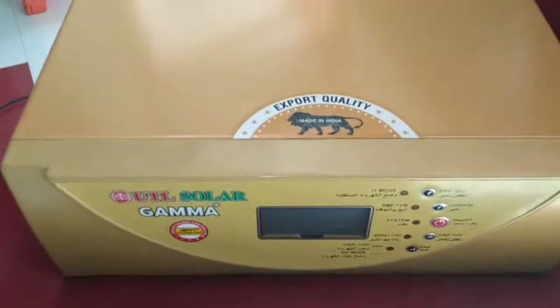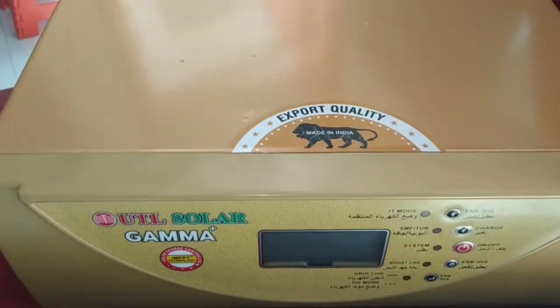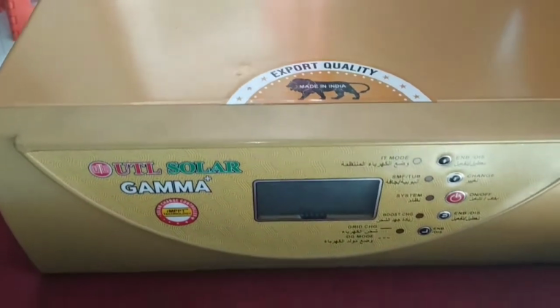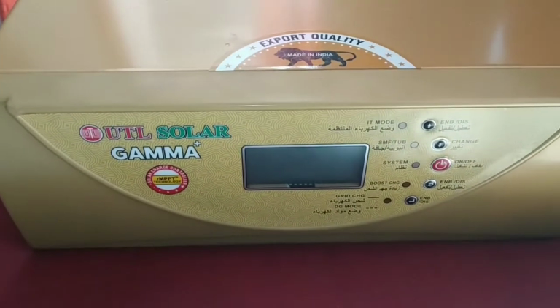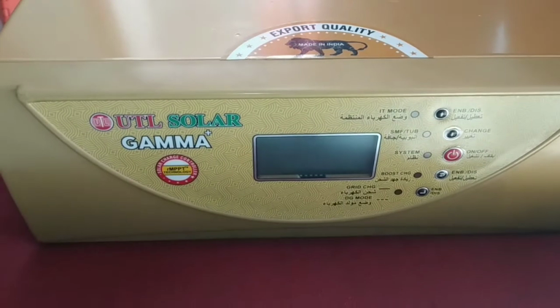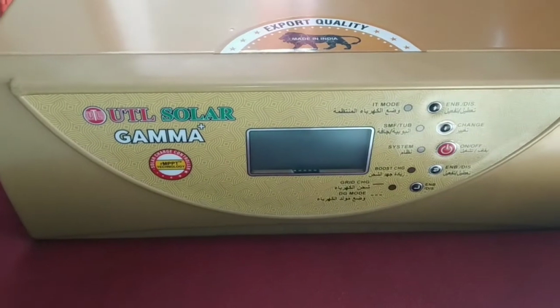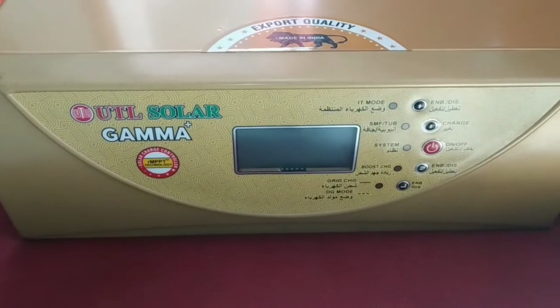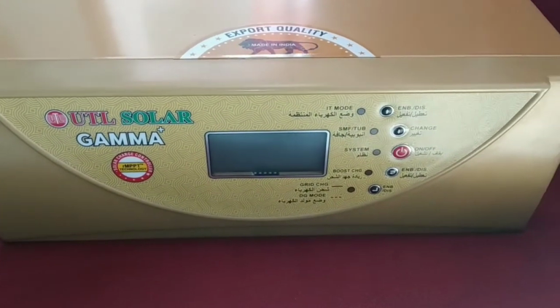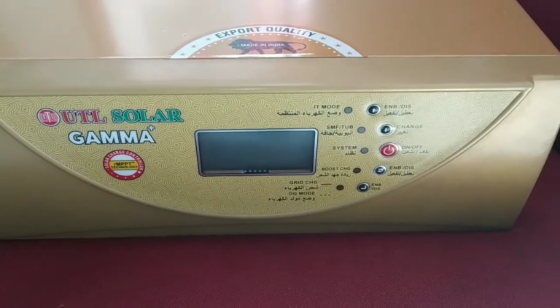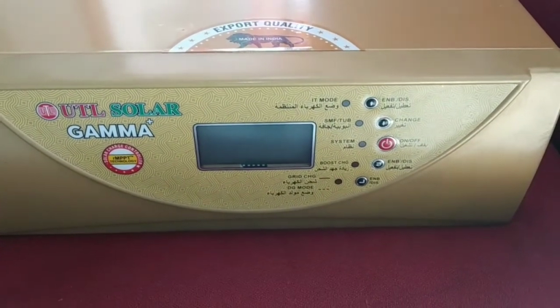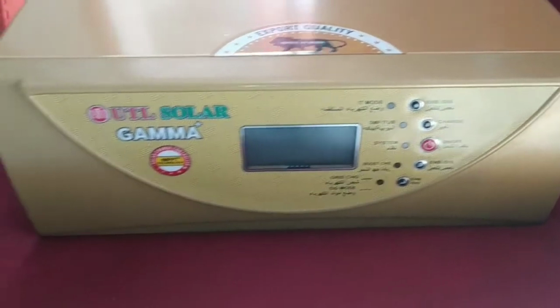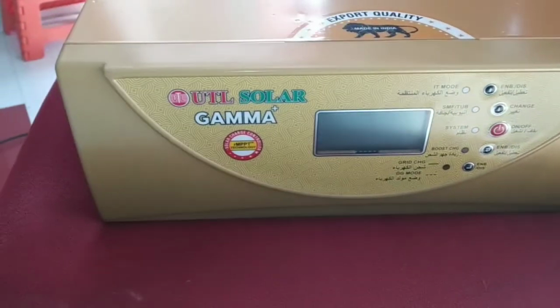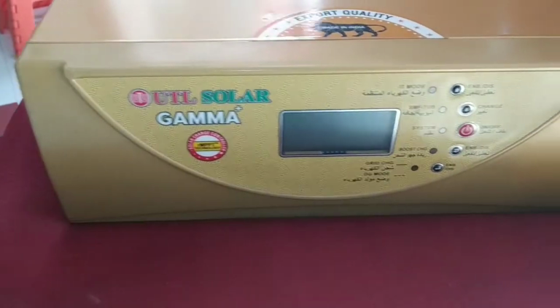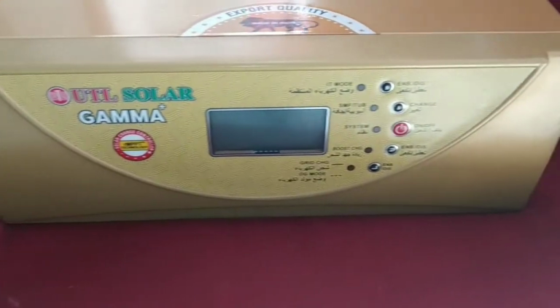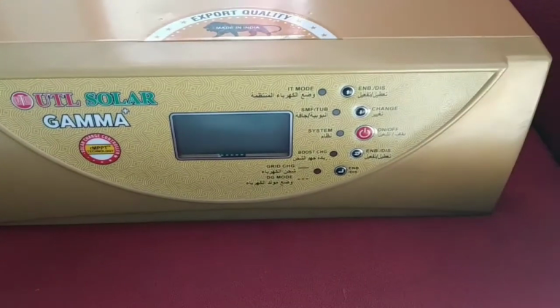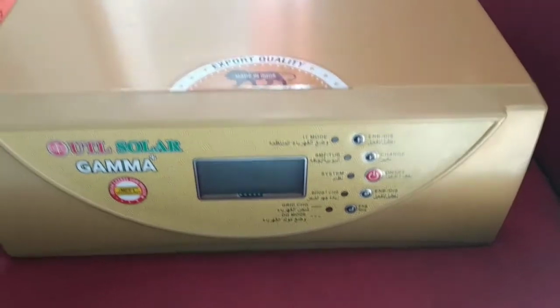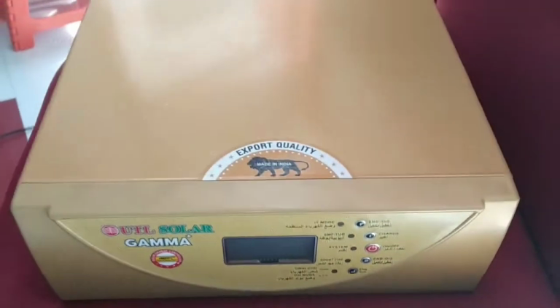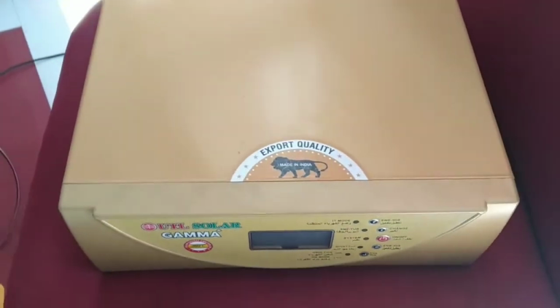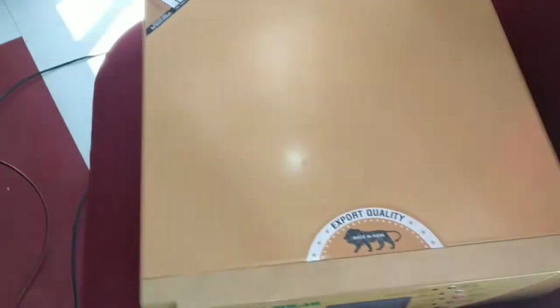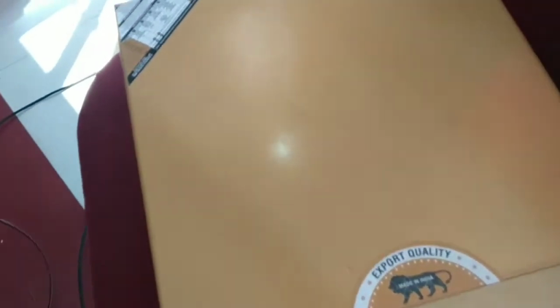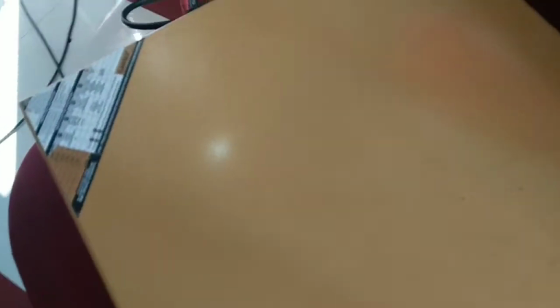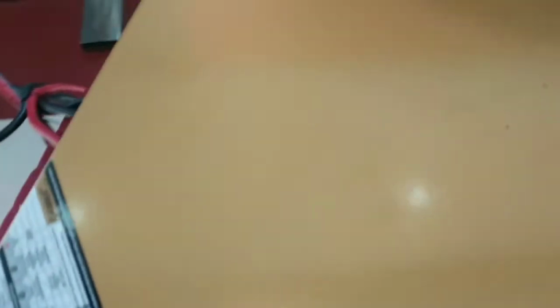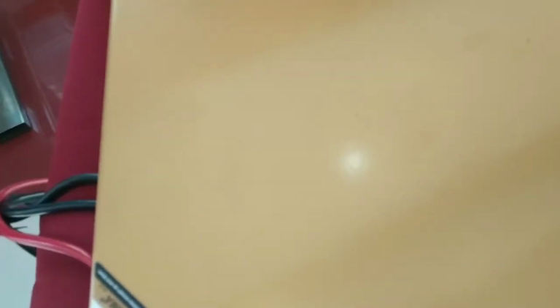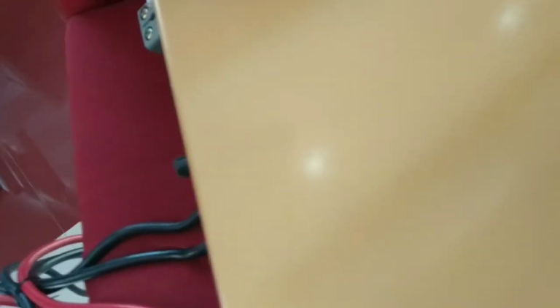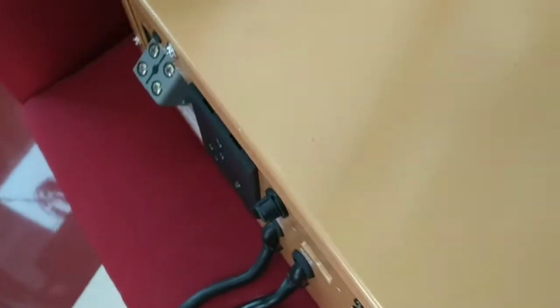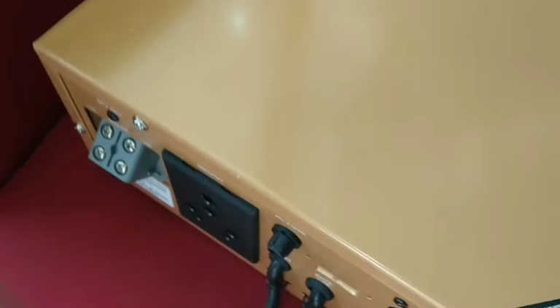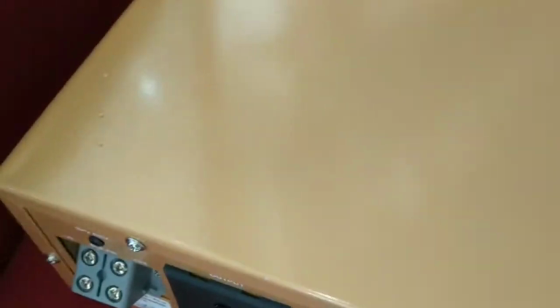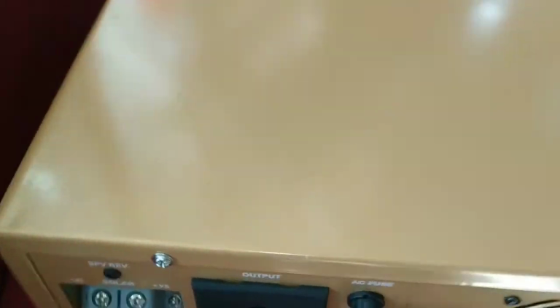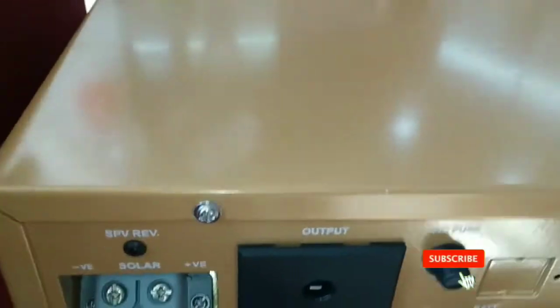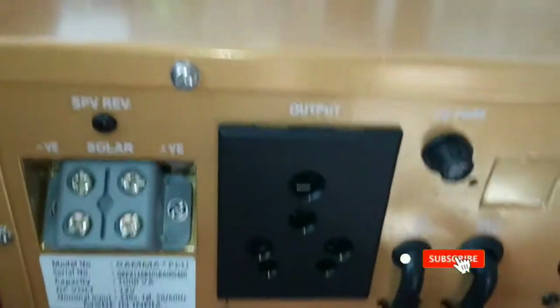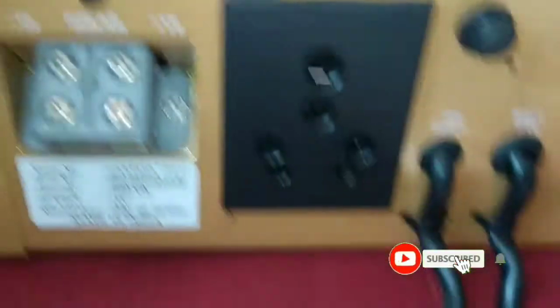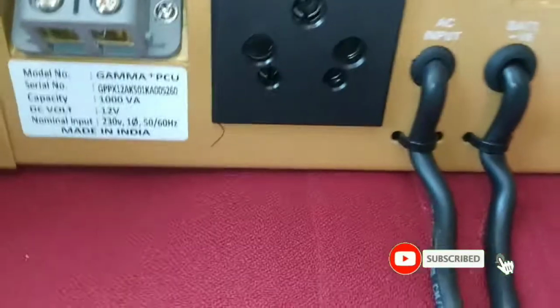I want to talk about Hobbitronics earlier in the video. In this video, we ran a solar inverter. This is the video of the inverter and its details.